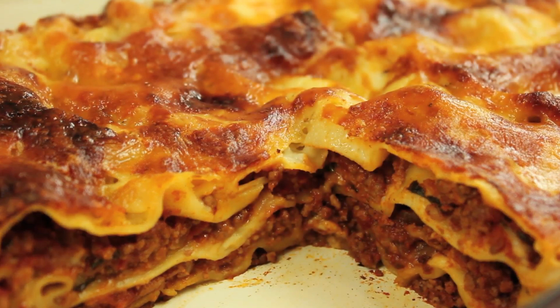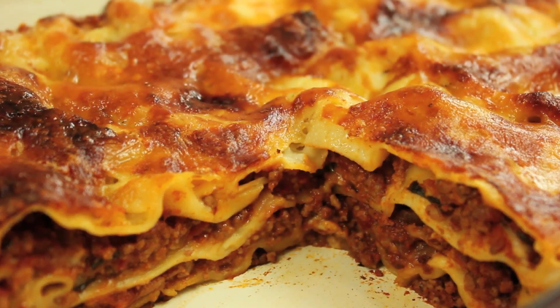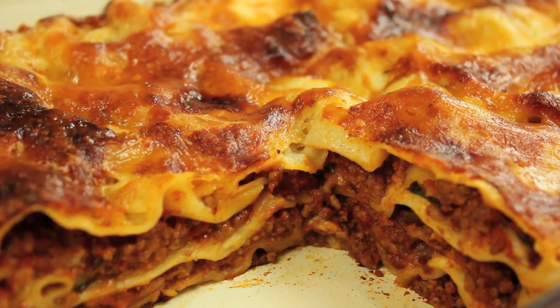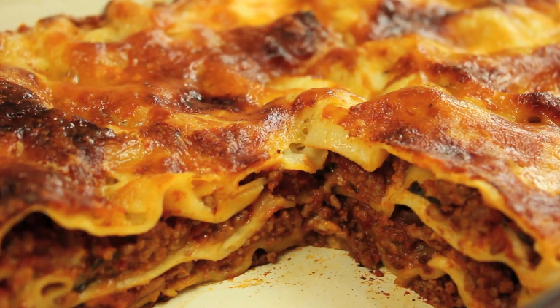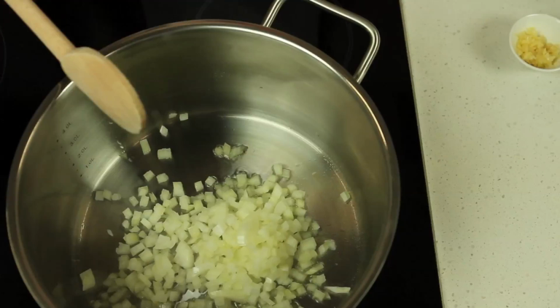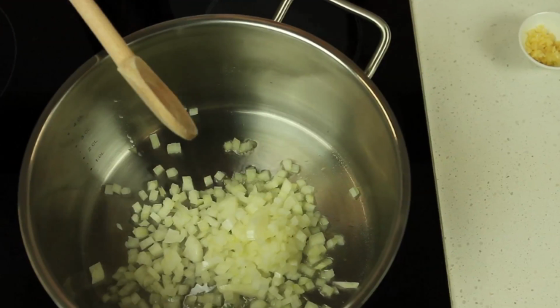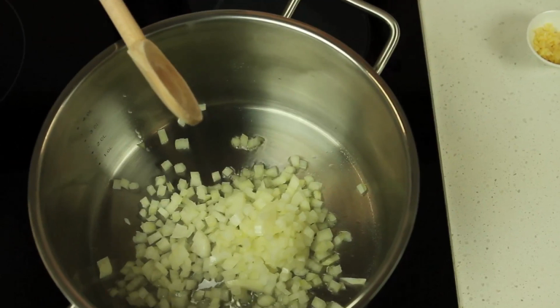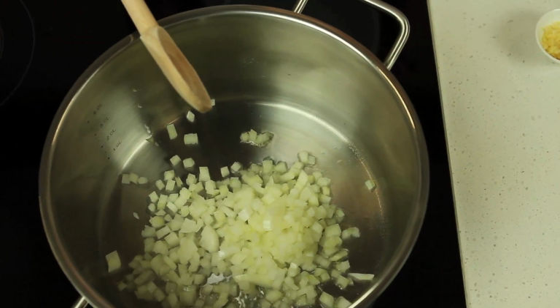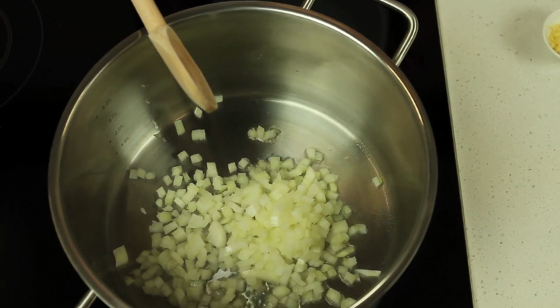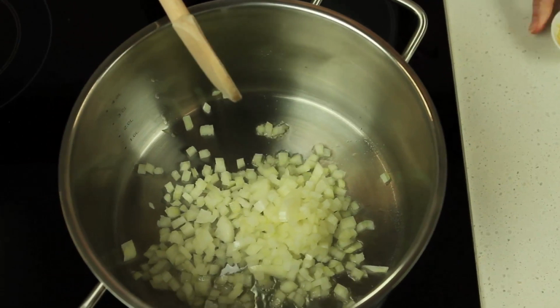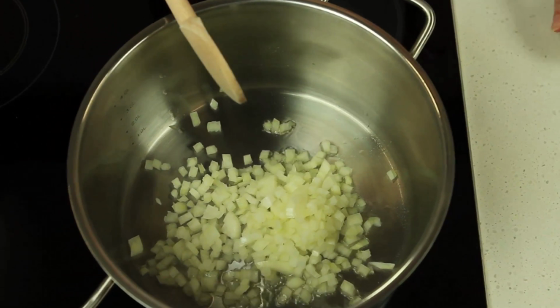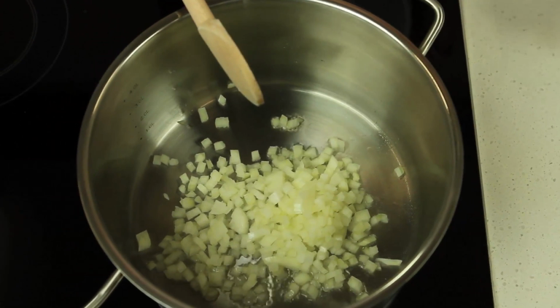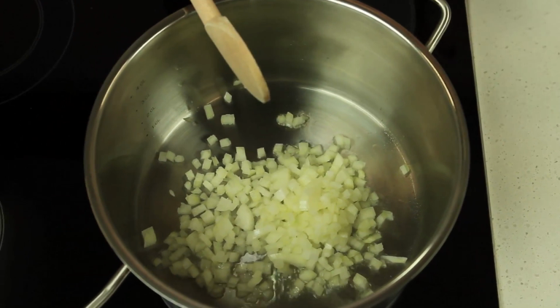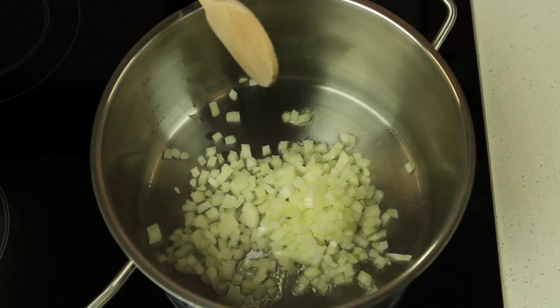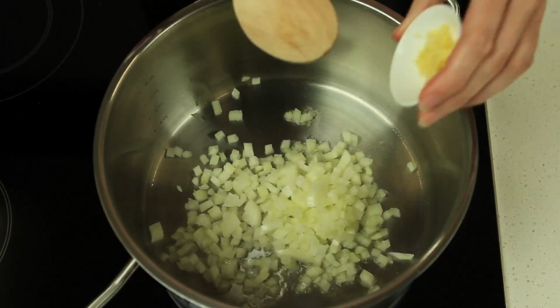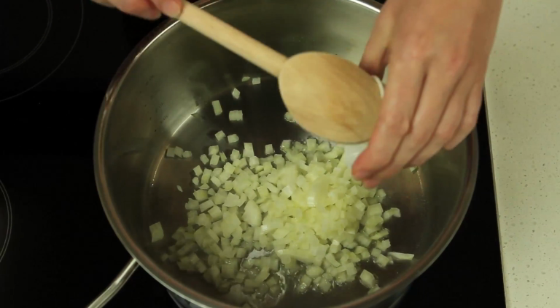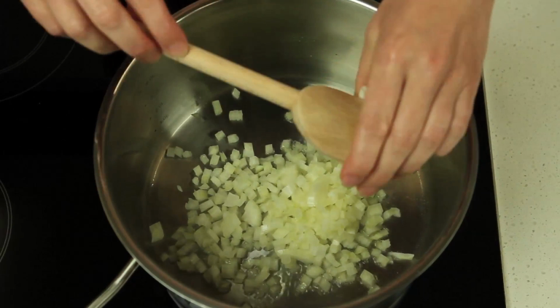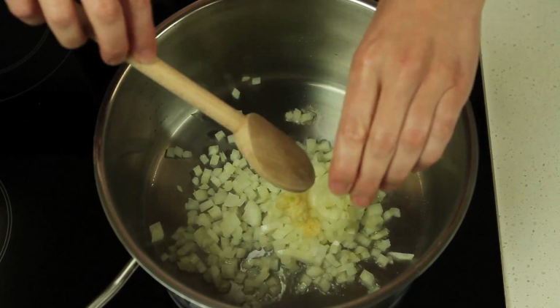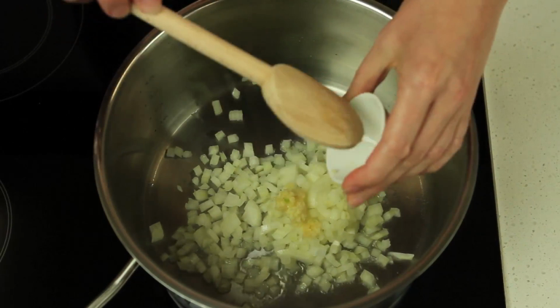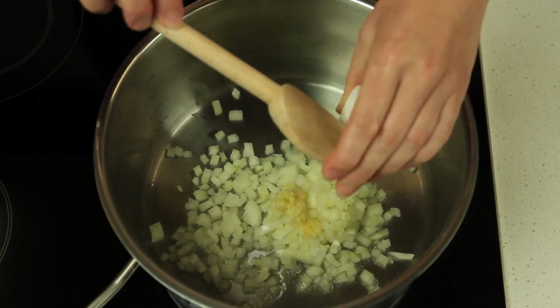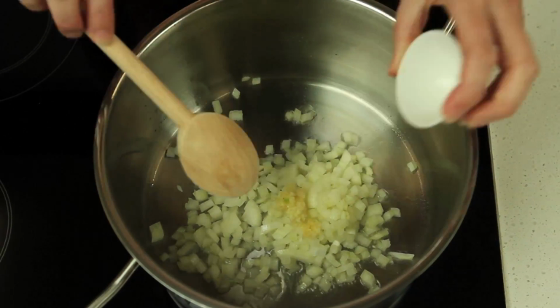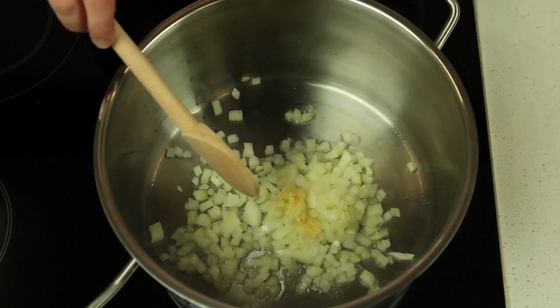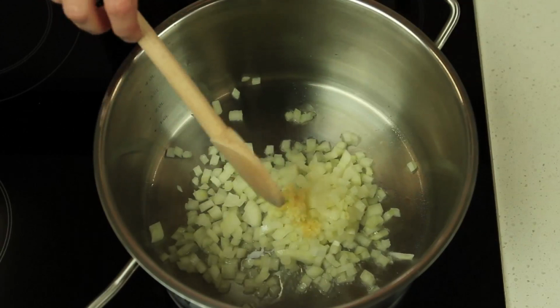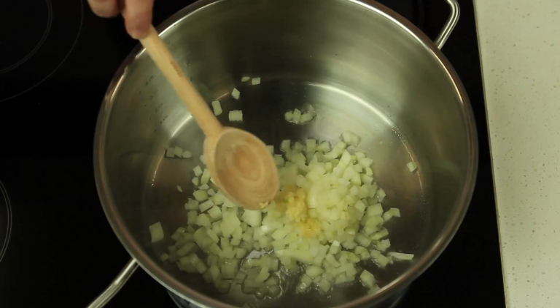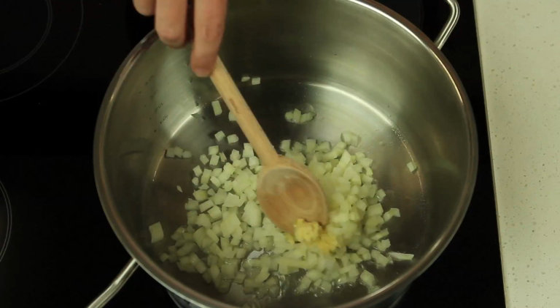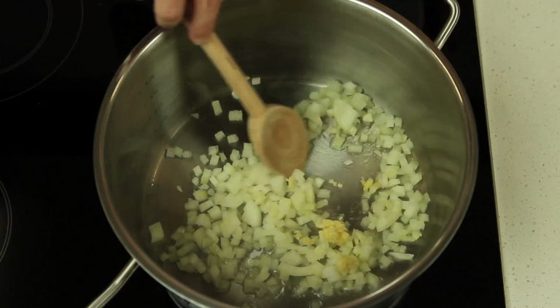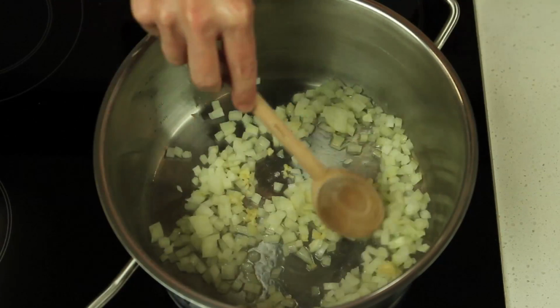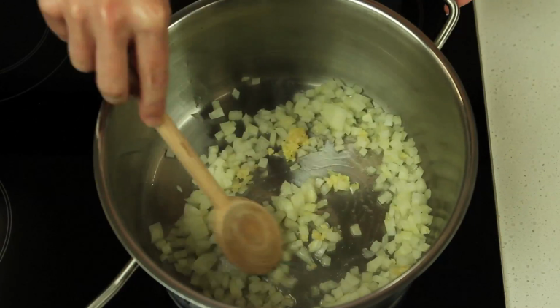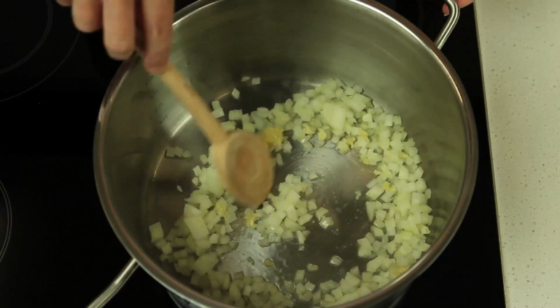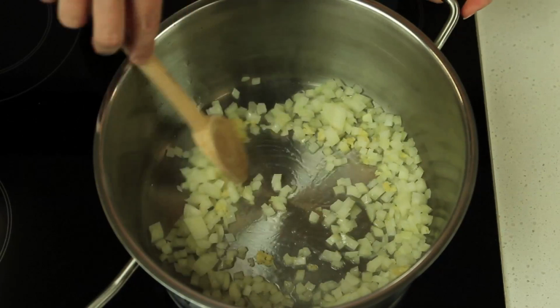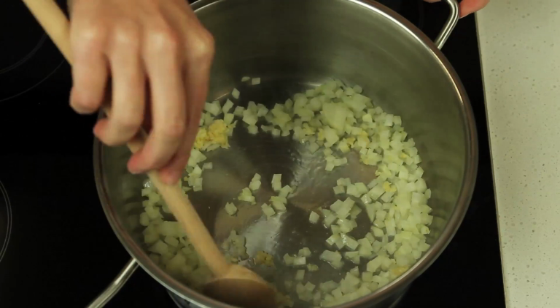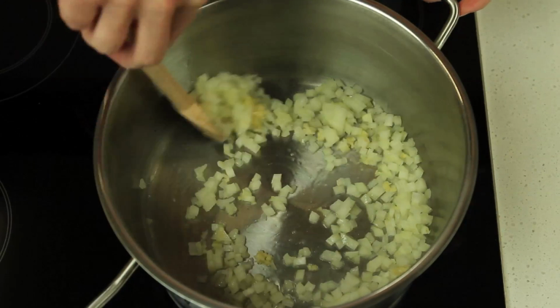Heat a frying pan over high heat and add one onion and two garlic cloves. Cook, stirring, for five minutes or until the onion softens.